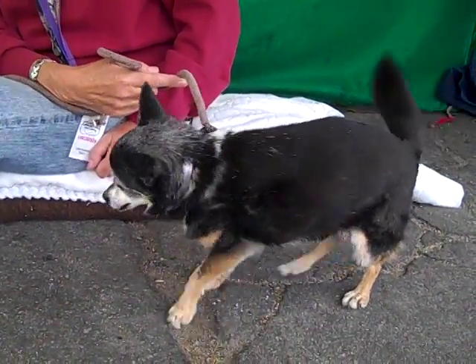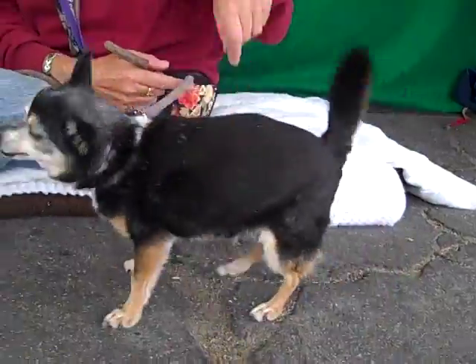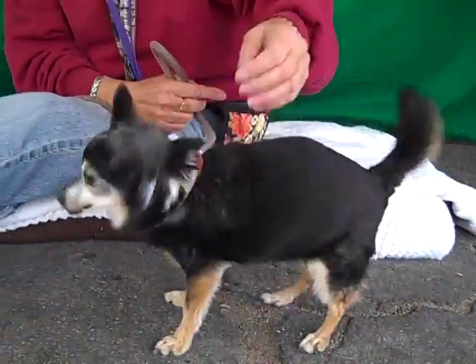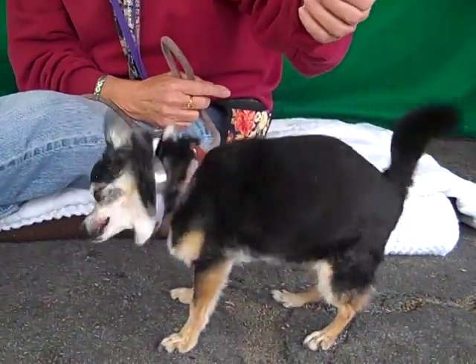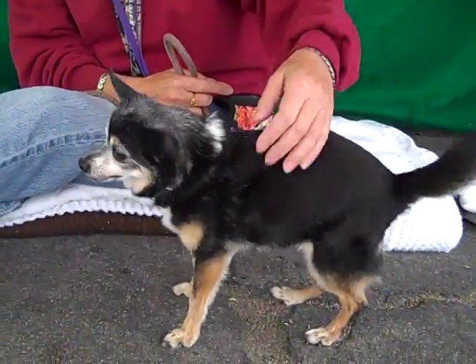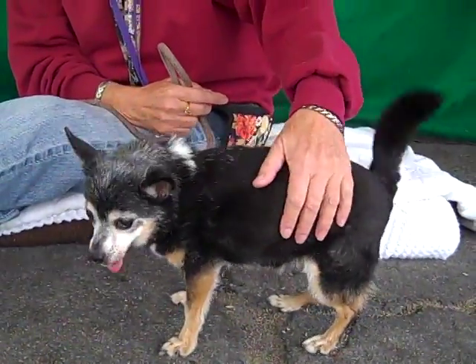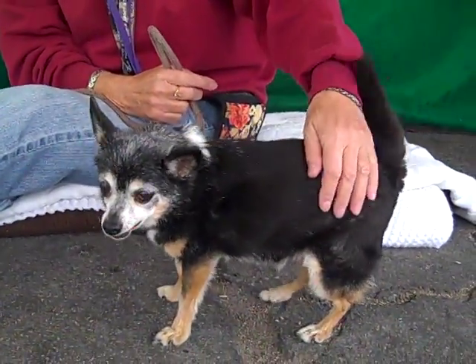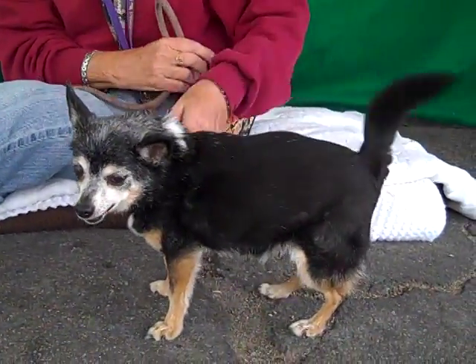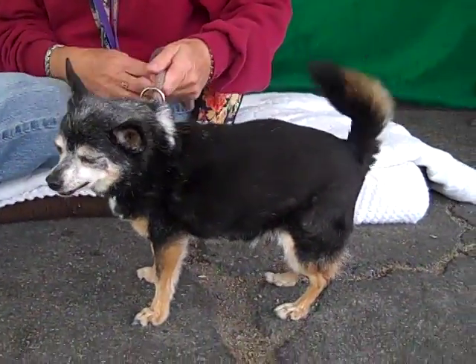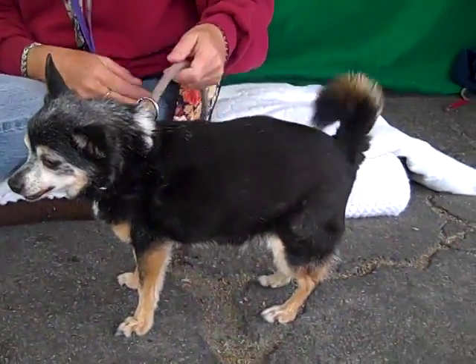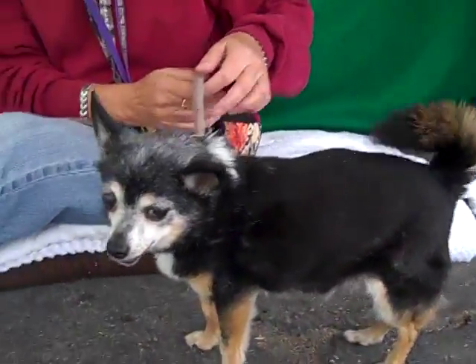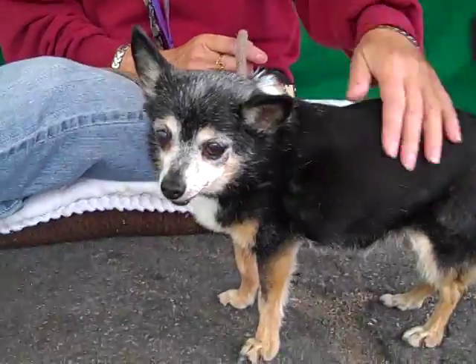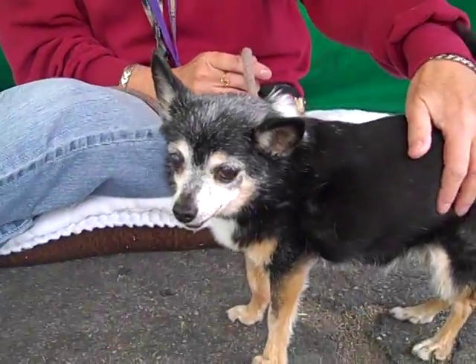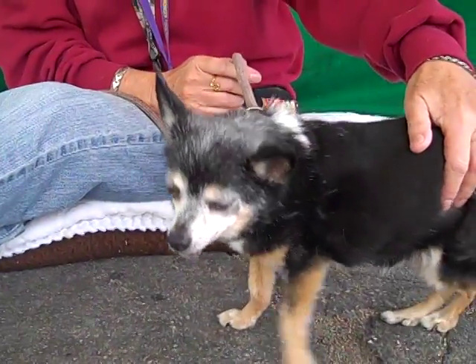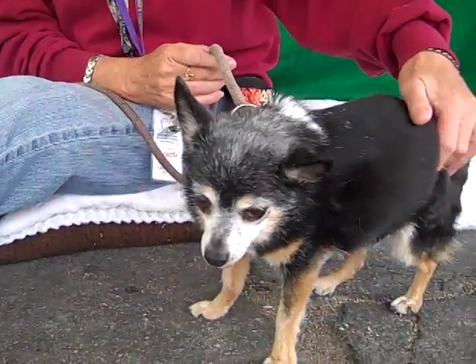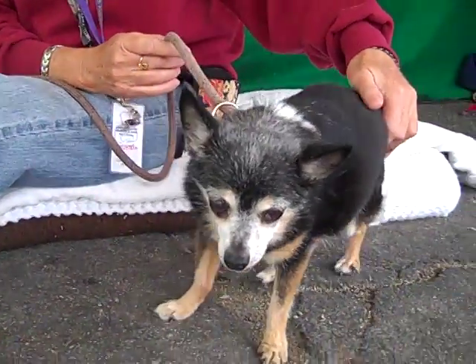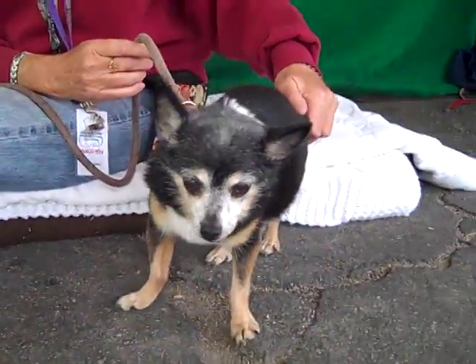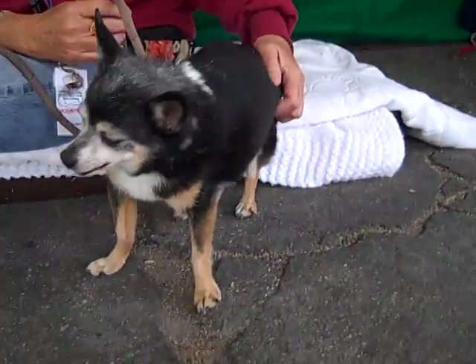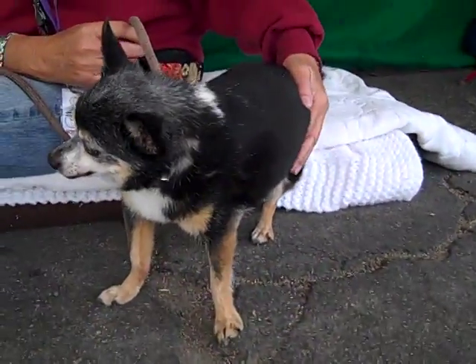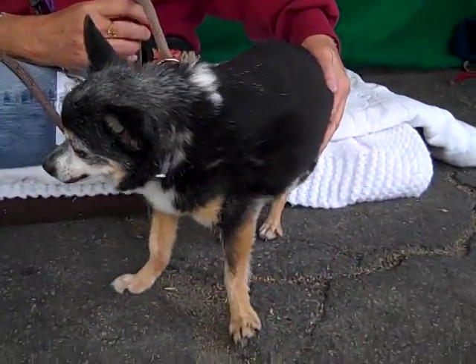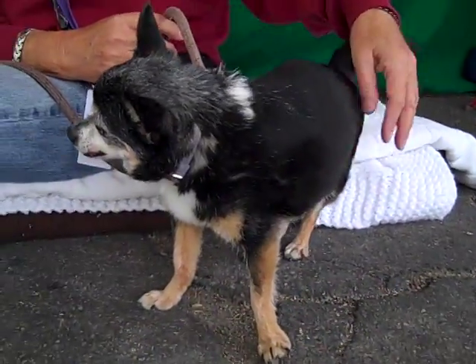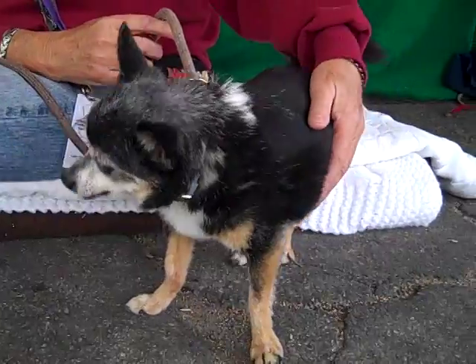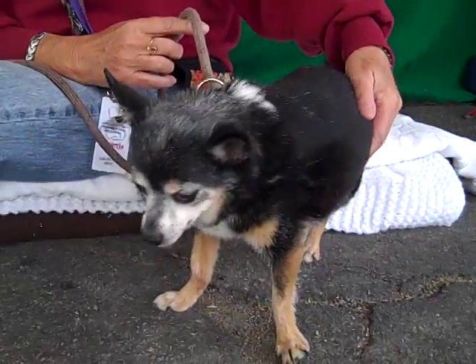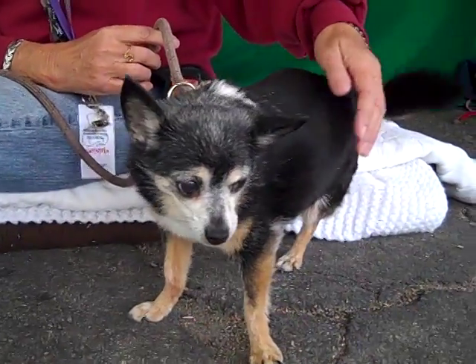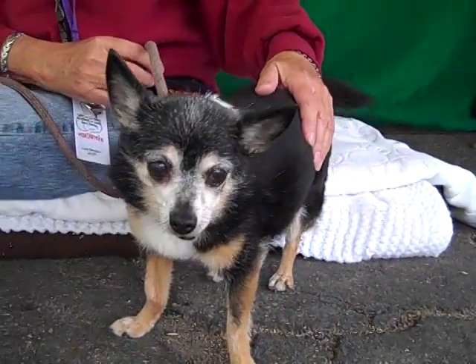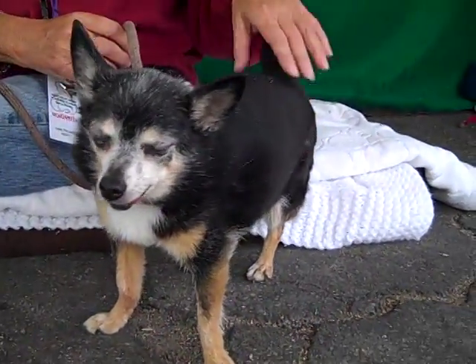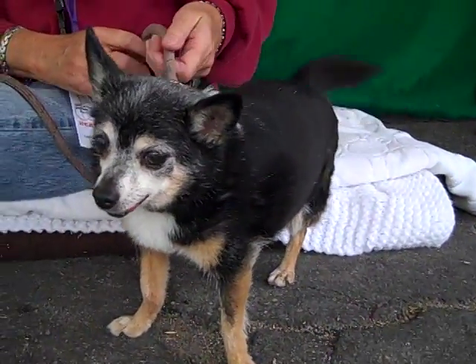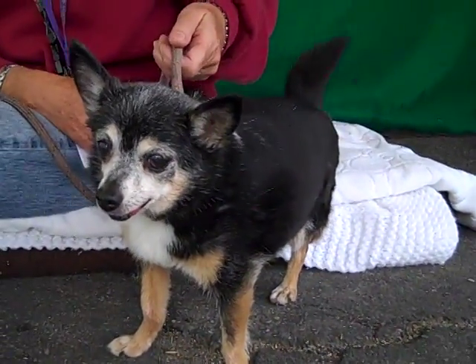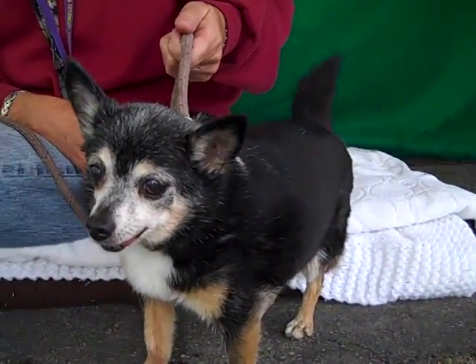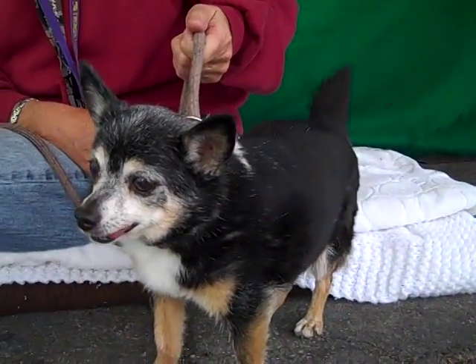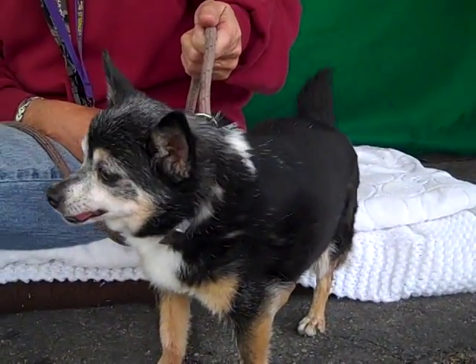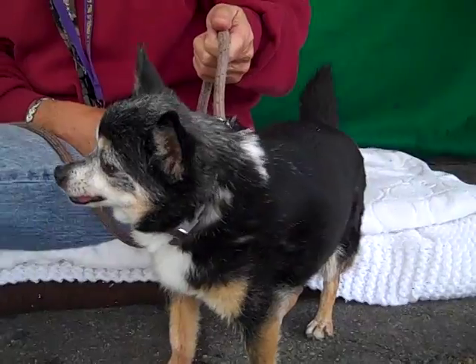We would love to see her get to spend her golden years in a great home. She has this cute little thing — she's missing some teeth — where she holds out her little tongue out of the side of her mouth, and it is just so adorable.